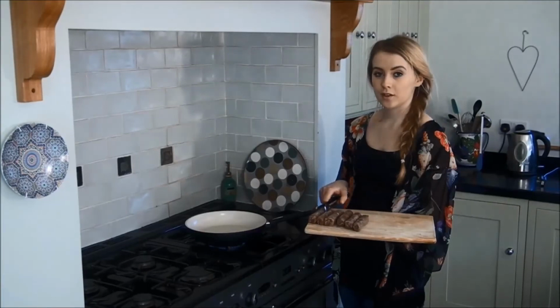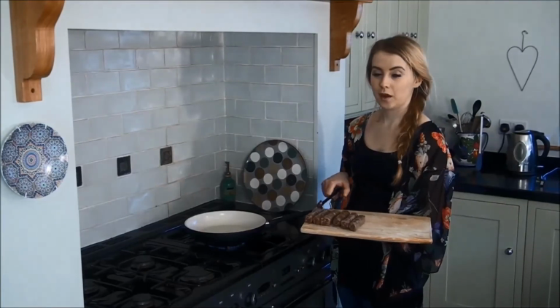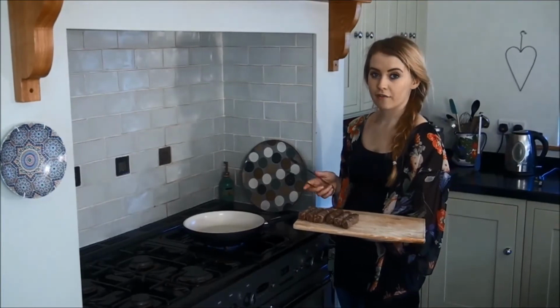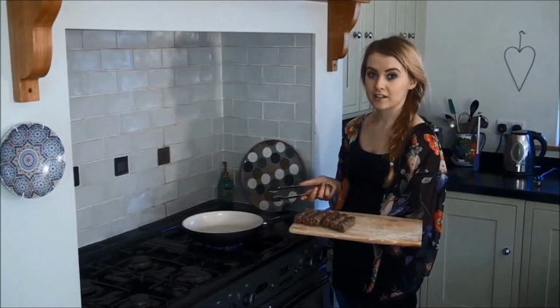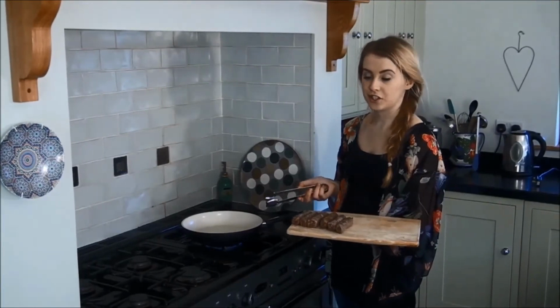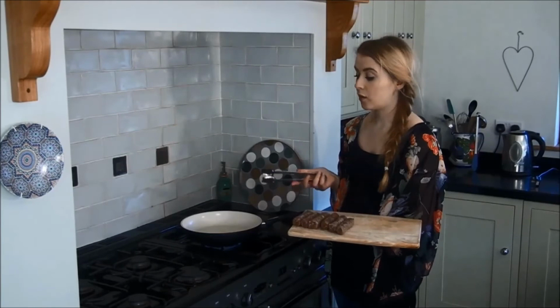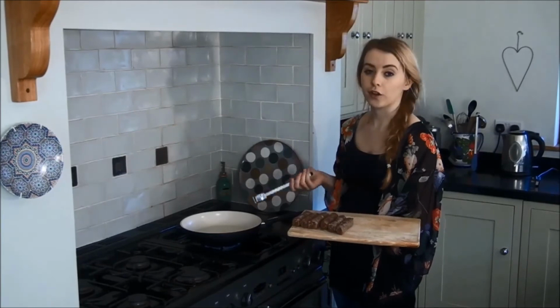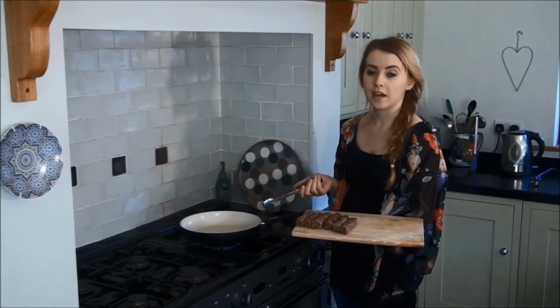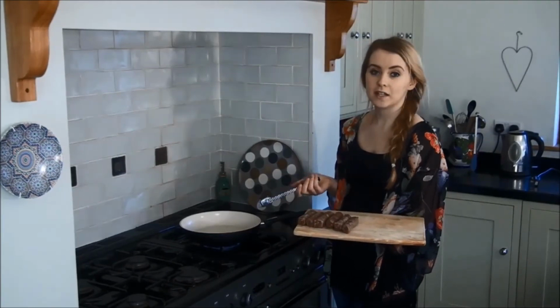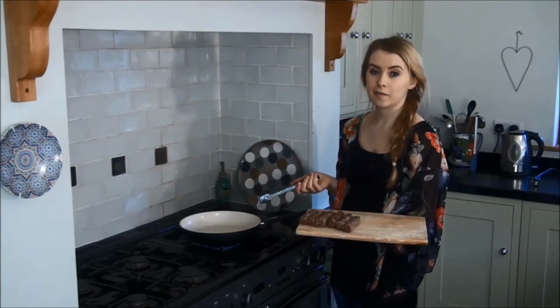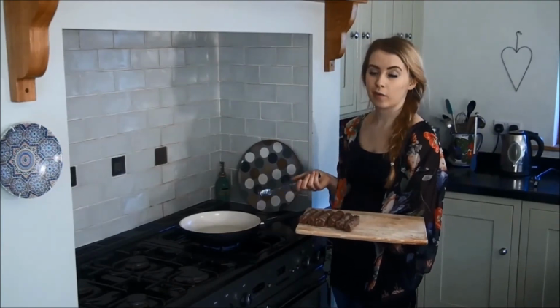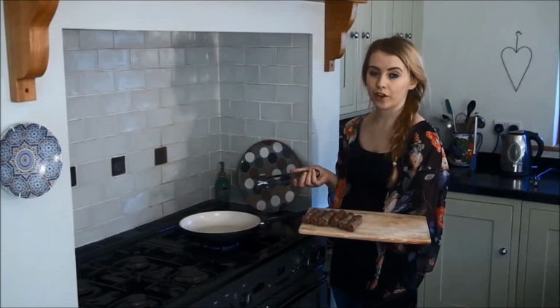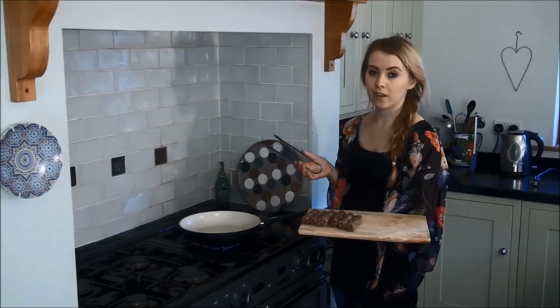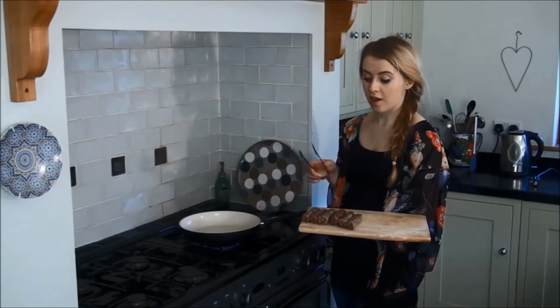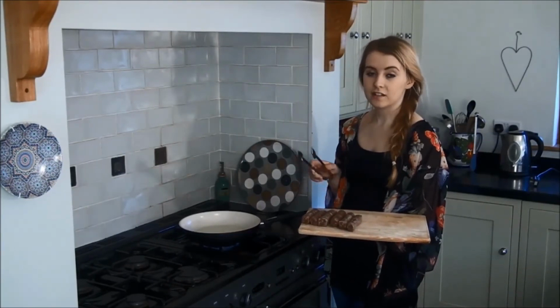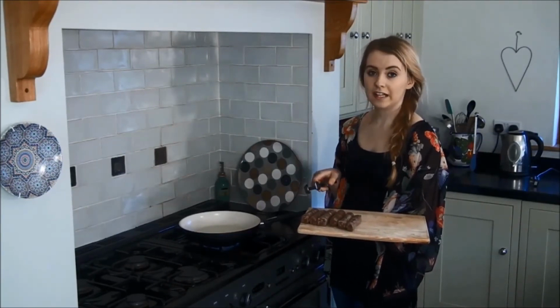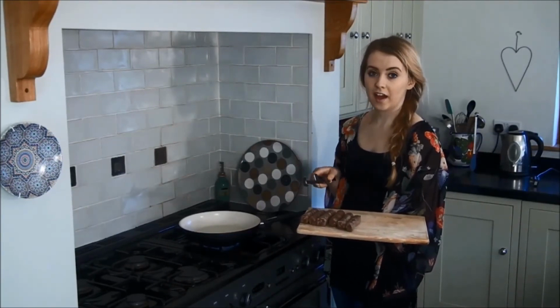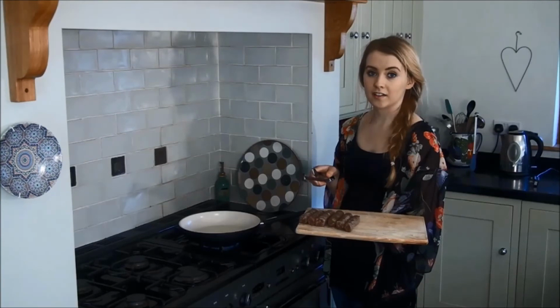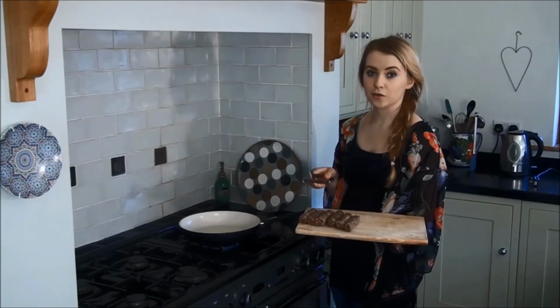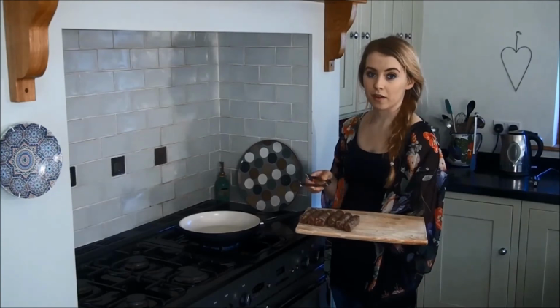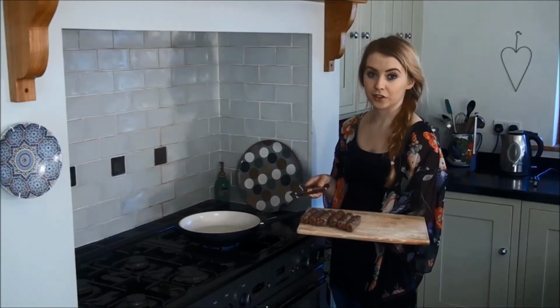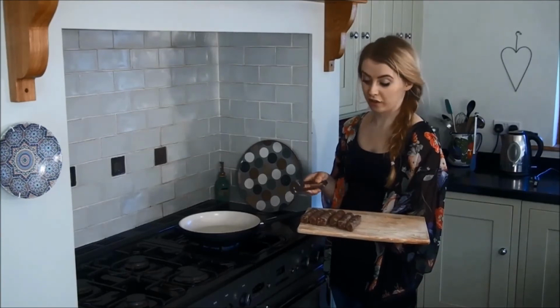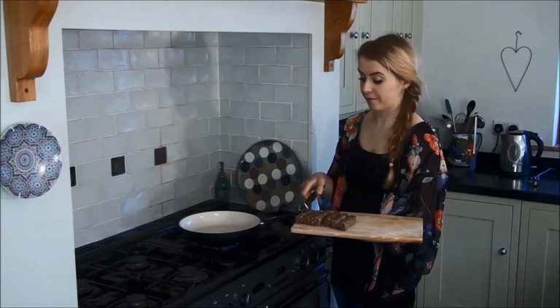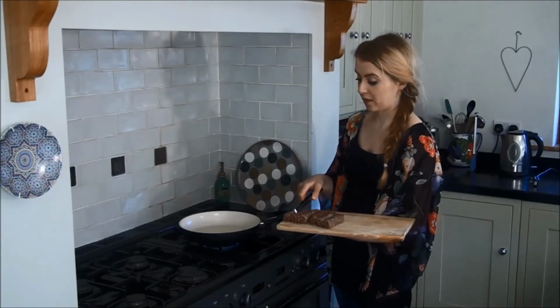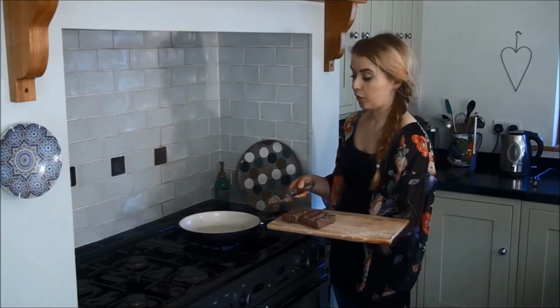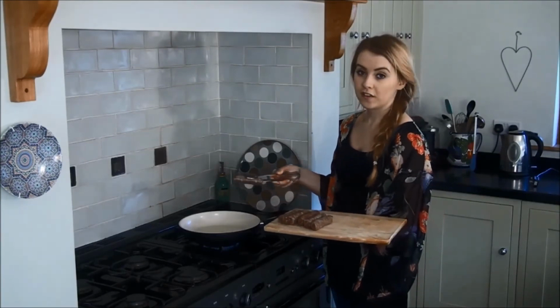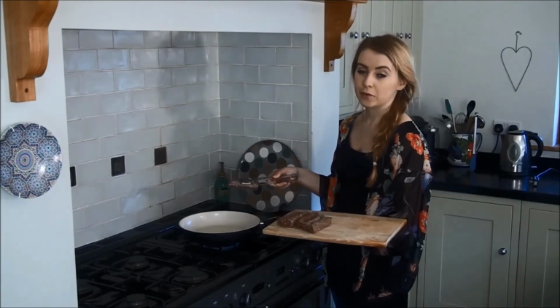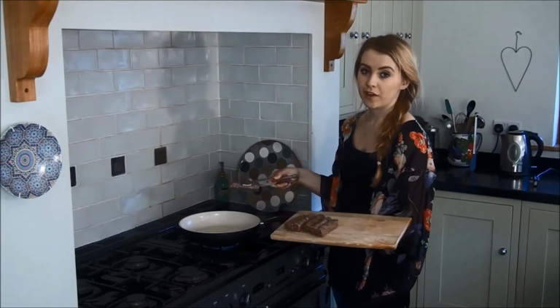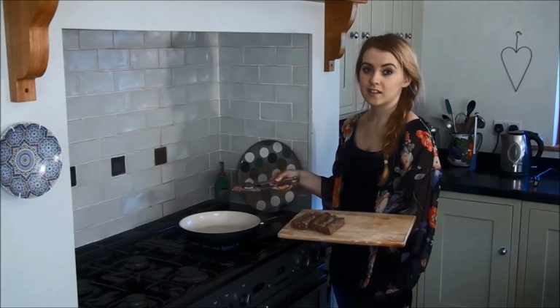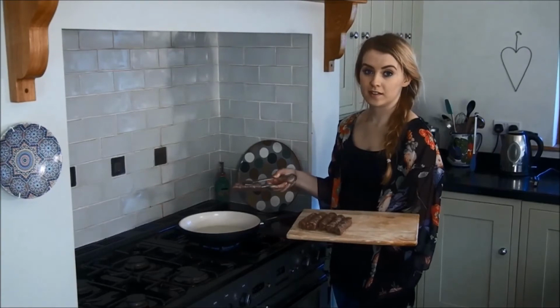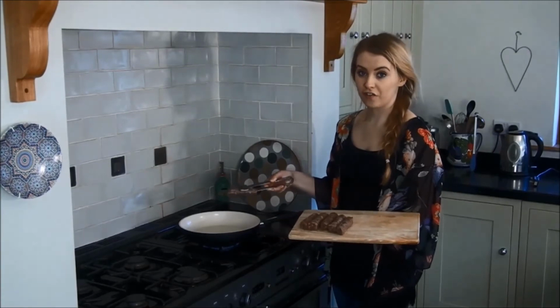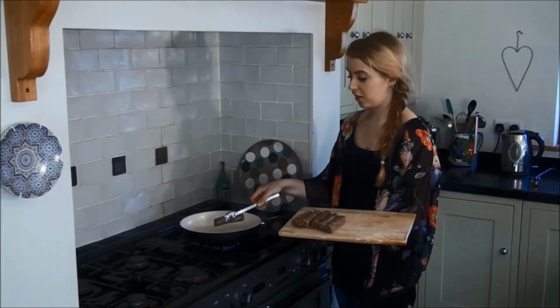So here we have our venison sausages. We're going to cook them in a medium heated pan with some oil. Venison is very lean and it goes great with a luxurious gravy. We're going to cook these for between 12 and 16 minutes, turning regularly.